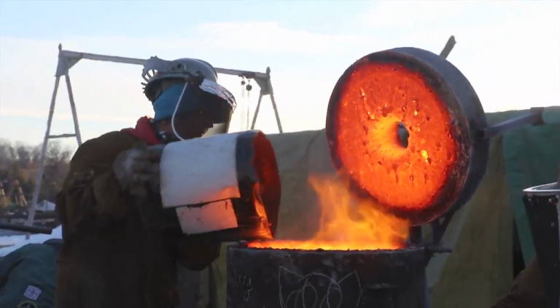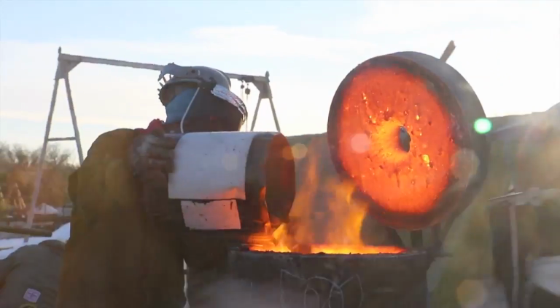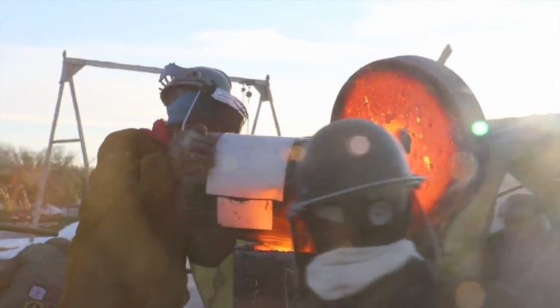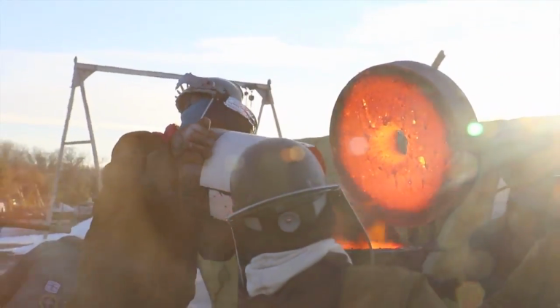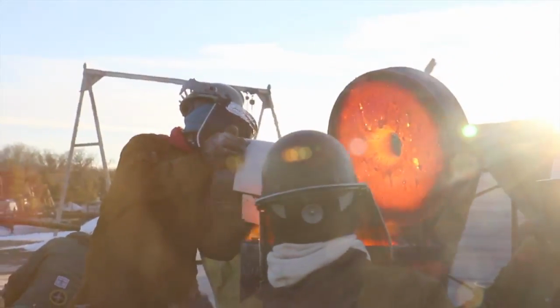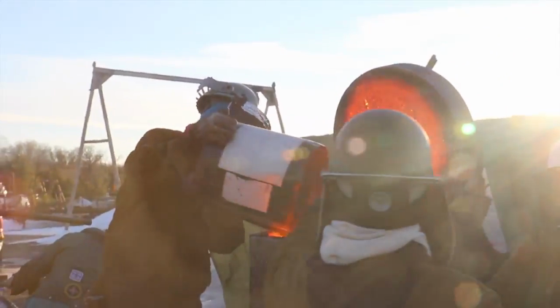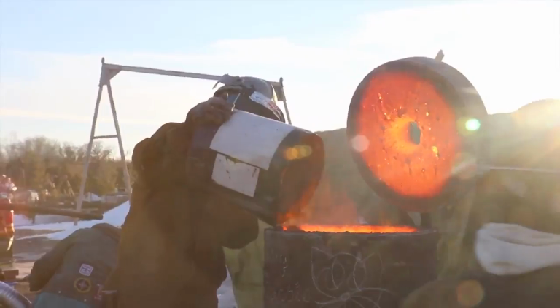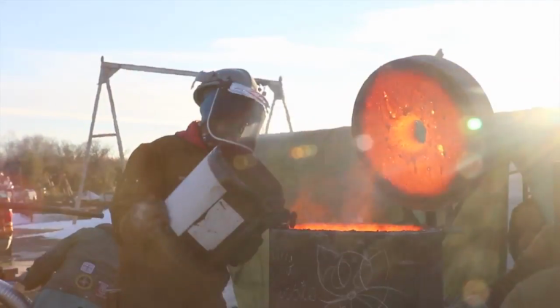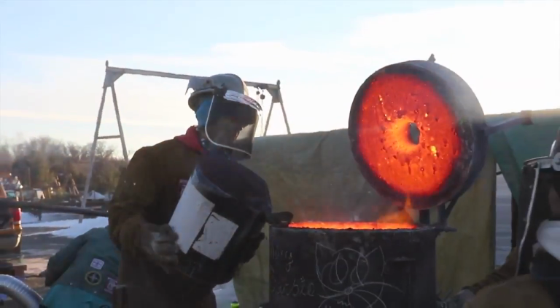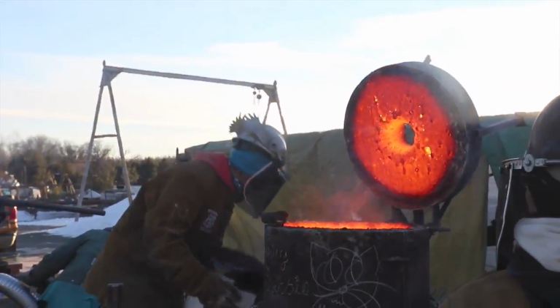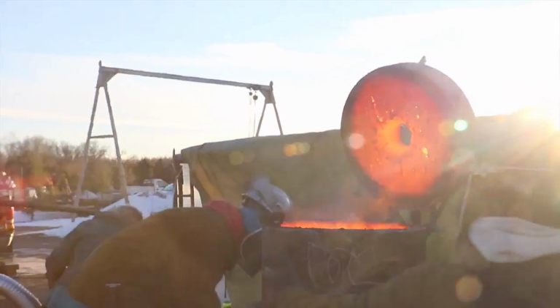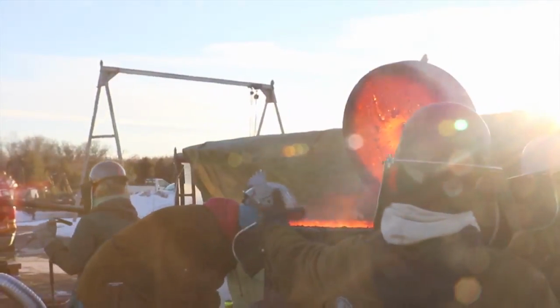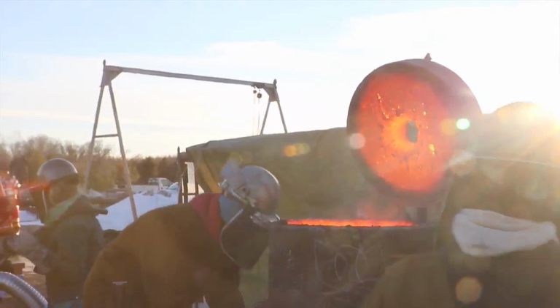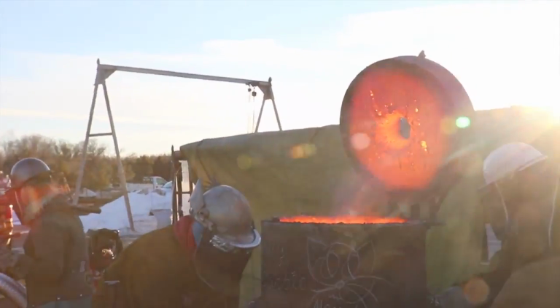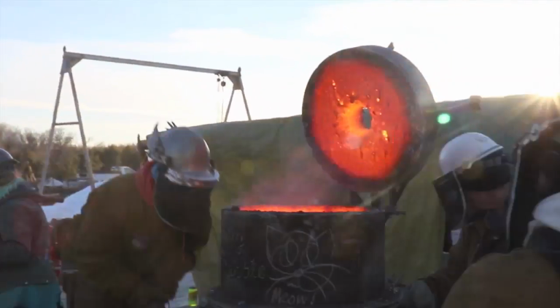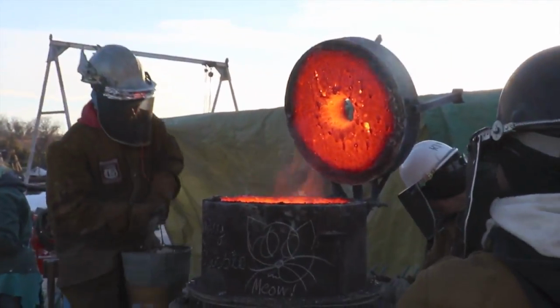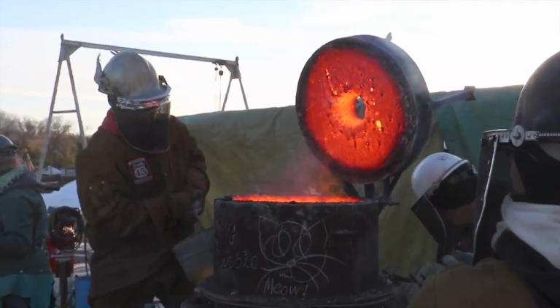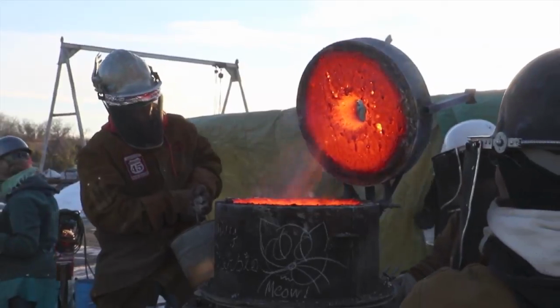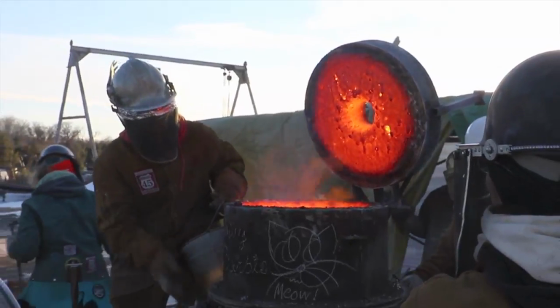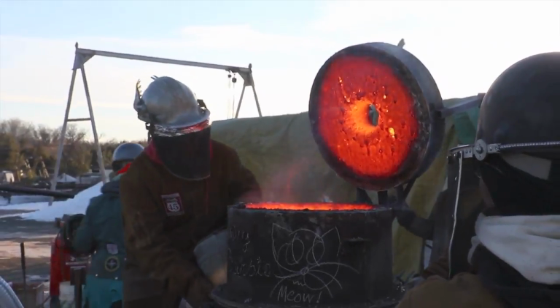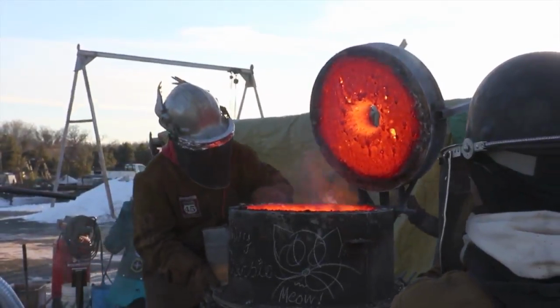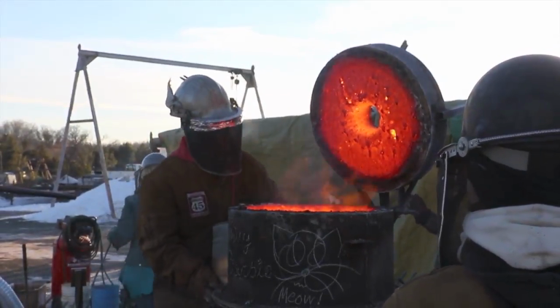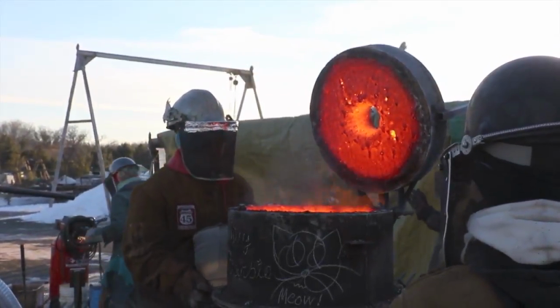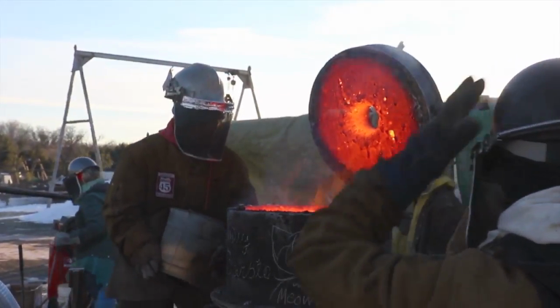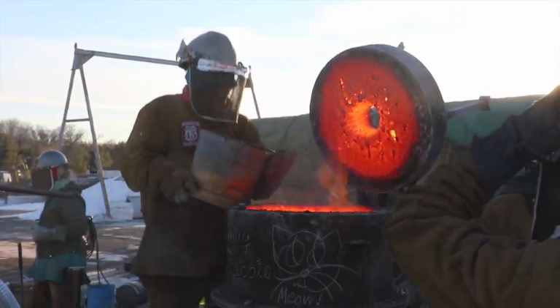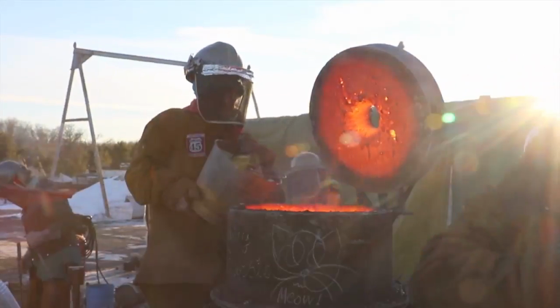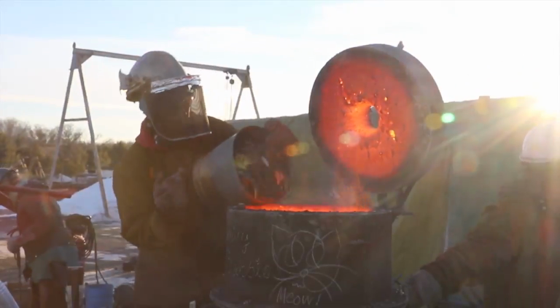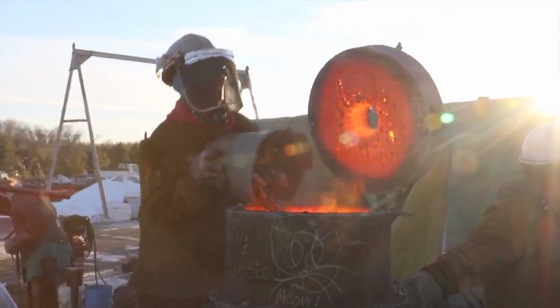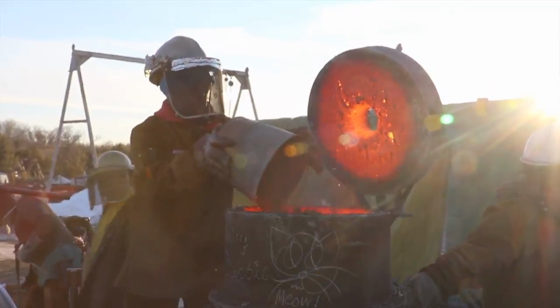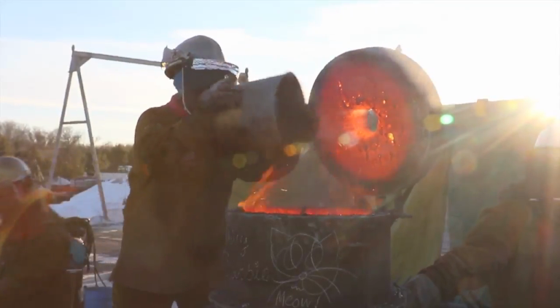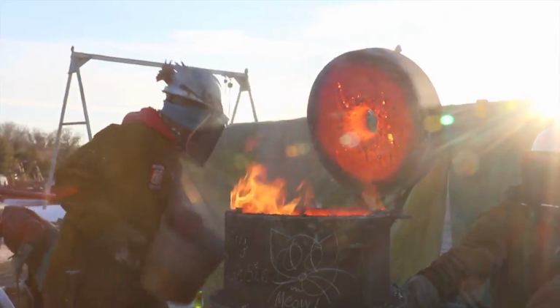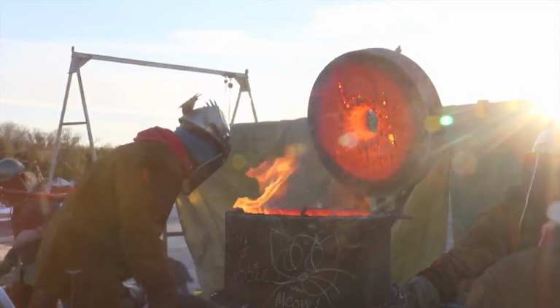Once the furnaces are hot enough, 50-pound charges of coke and iron are loaded into the top of the furnace. The coke, a coal-like product, is placed in first as a fuel. The iron filters through it as it melts and collects into the well of the furnace.